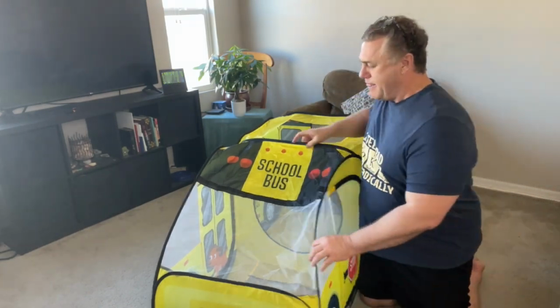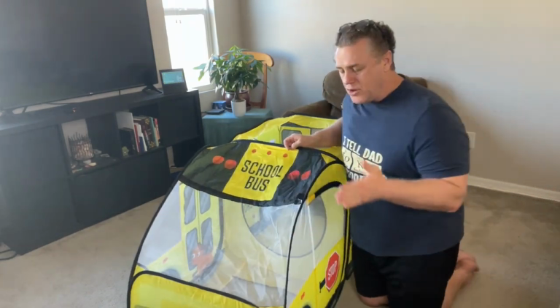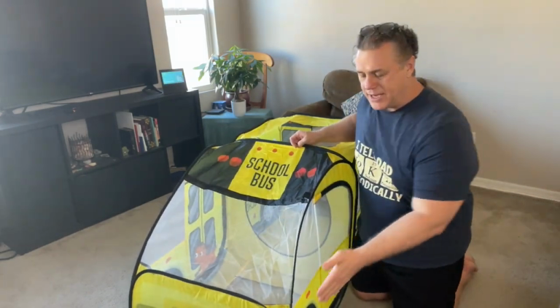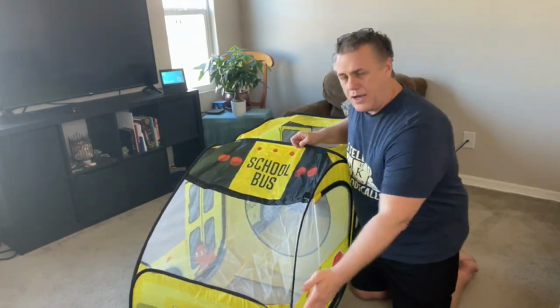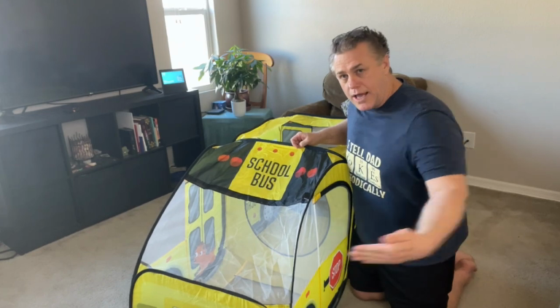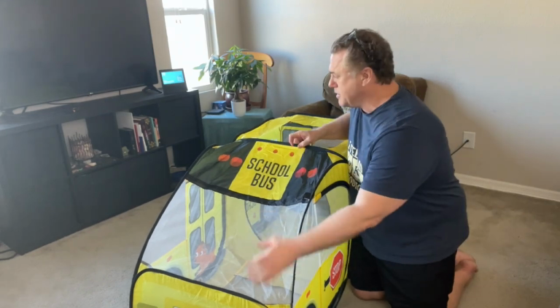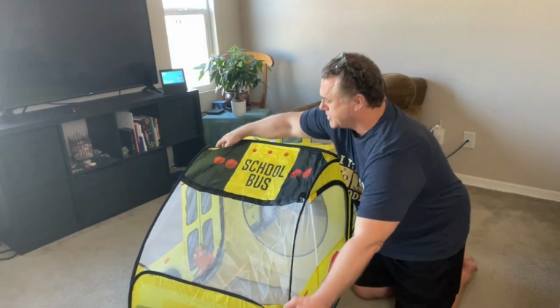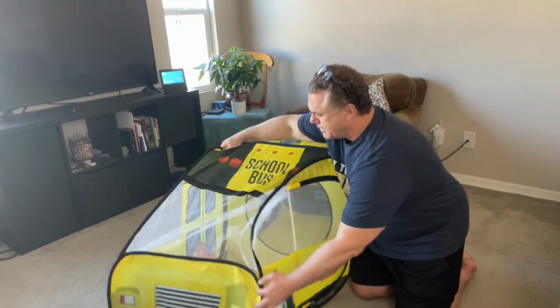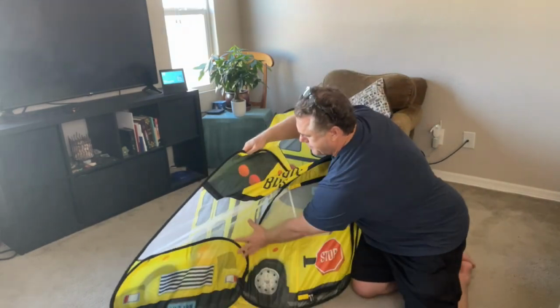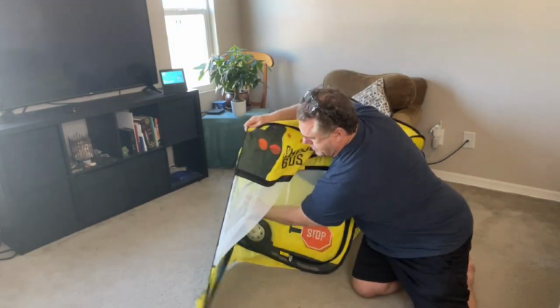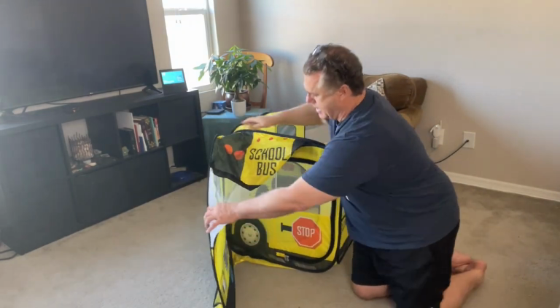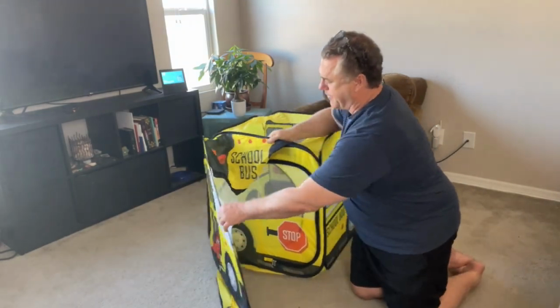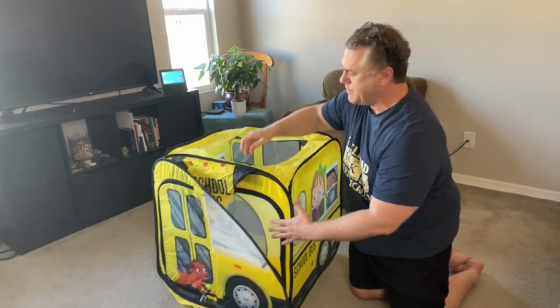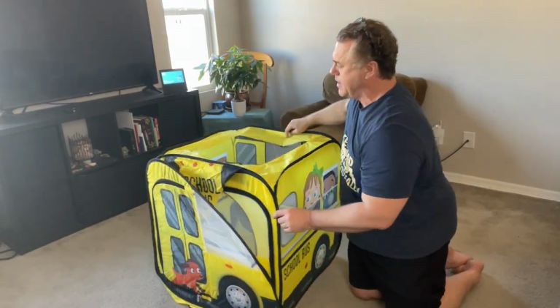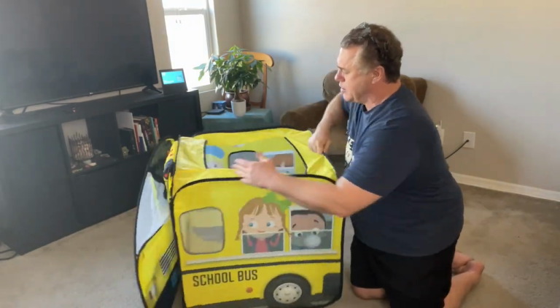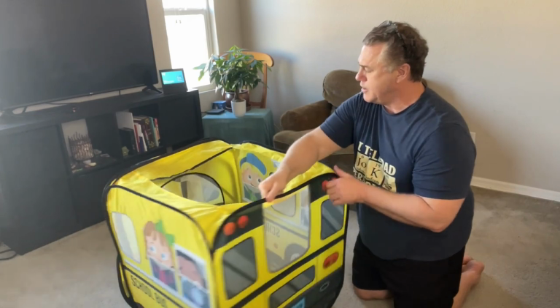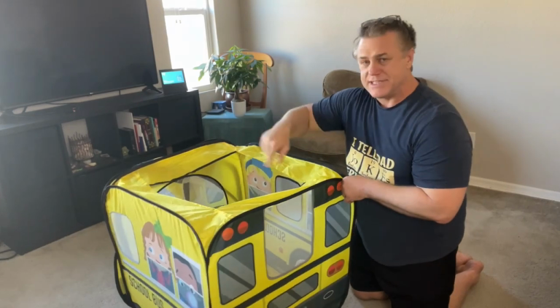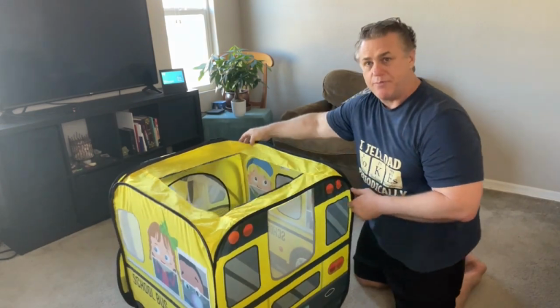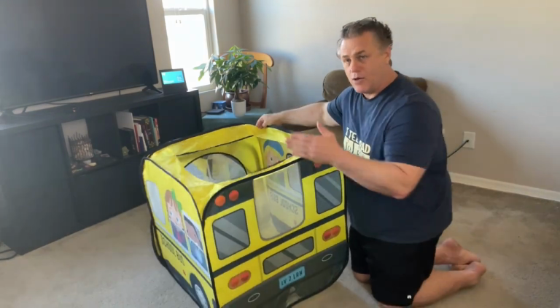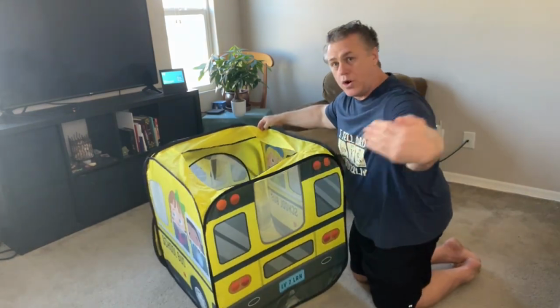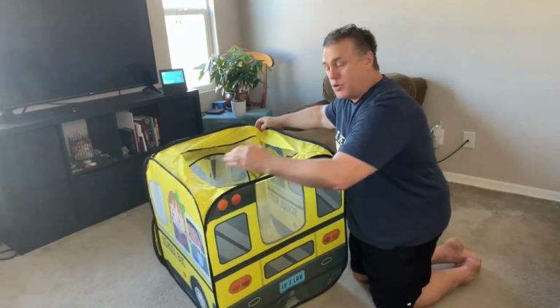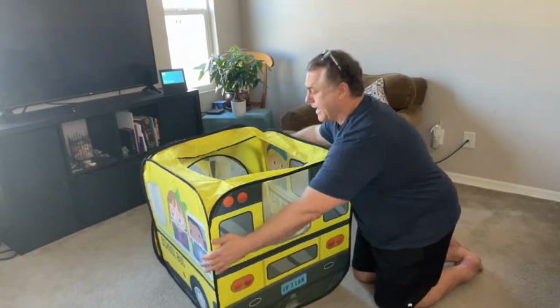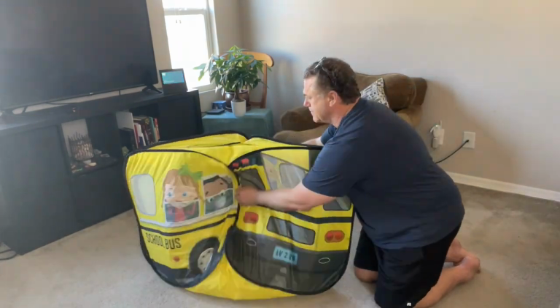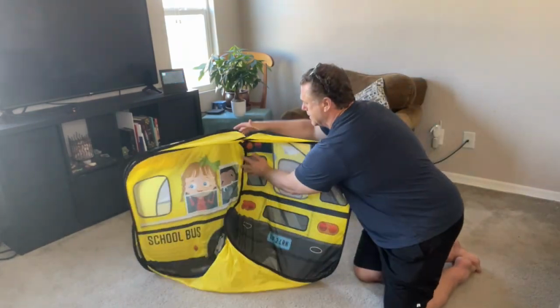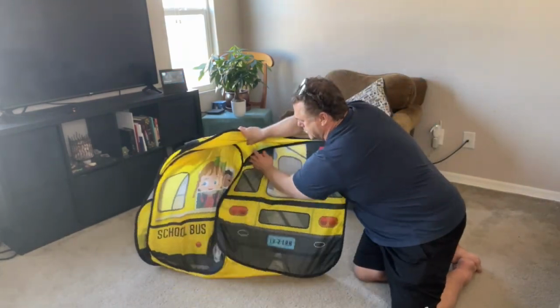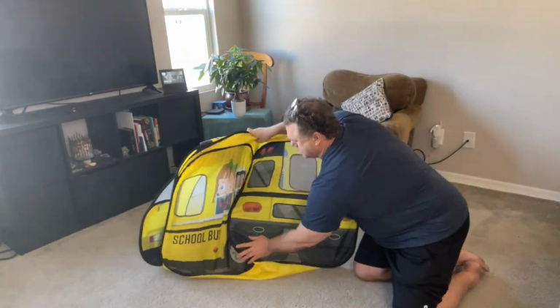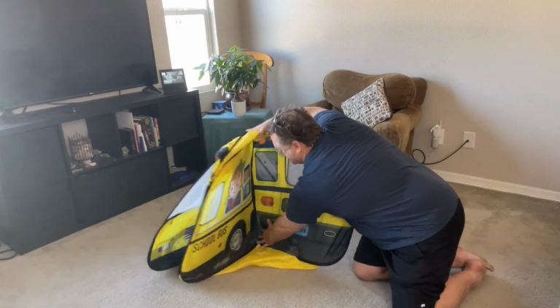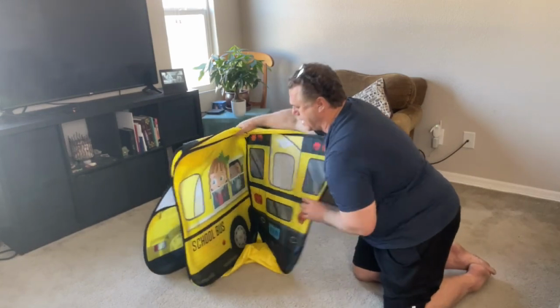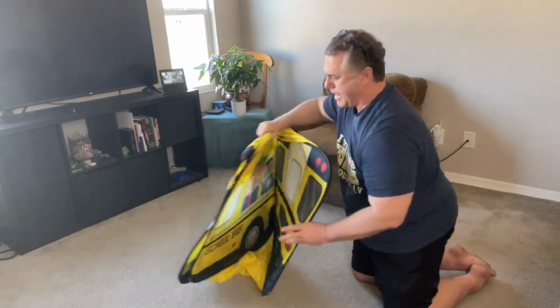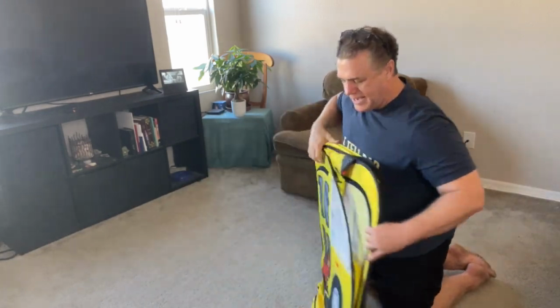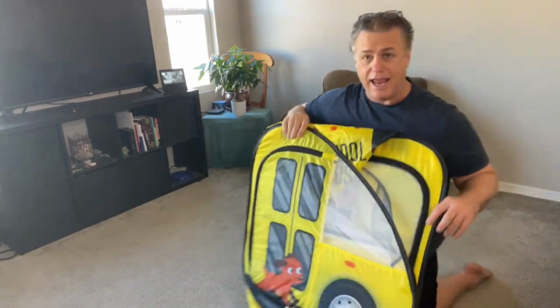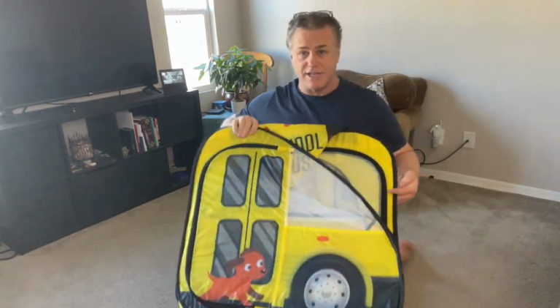Then you're going to take one corner and push it back in diagonally. Let the front fold in. Do the same with the back — one corner, push it in diagonally, and again it folds up.